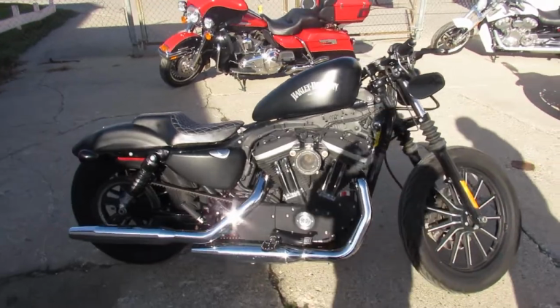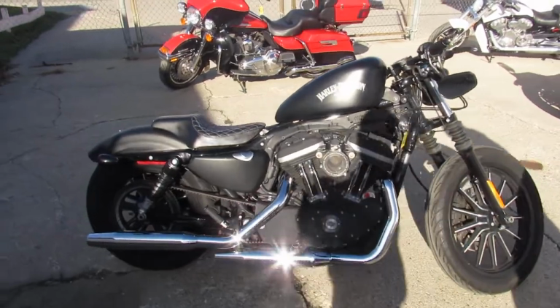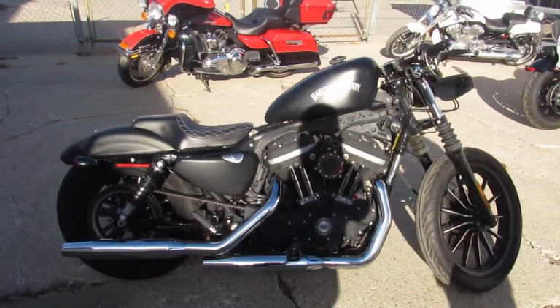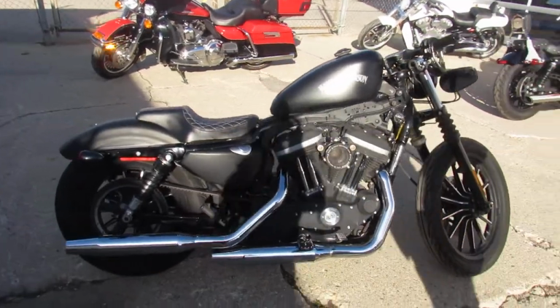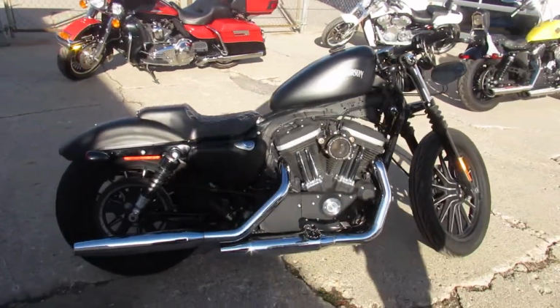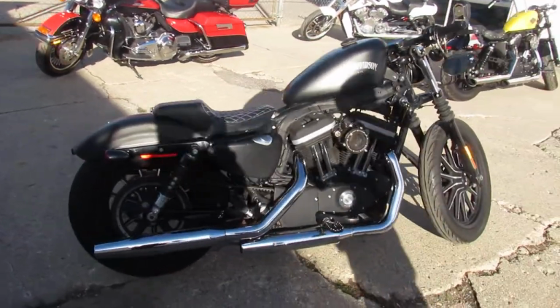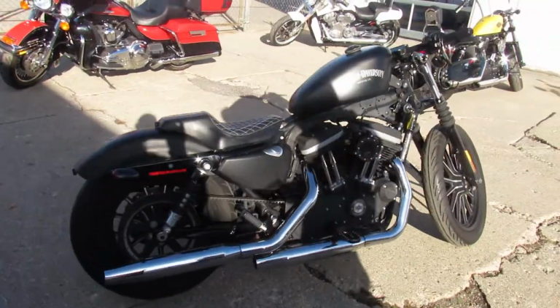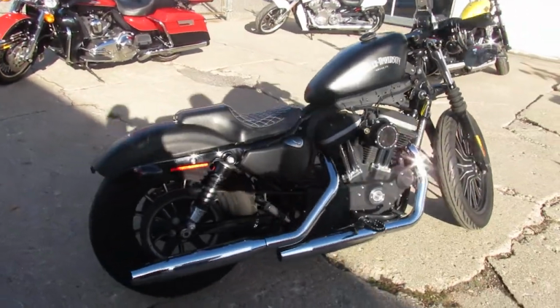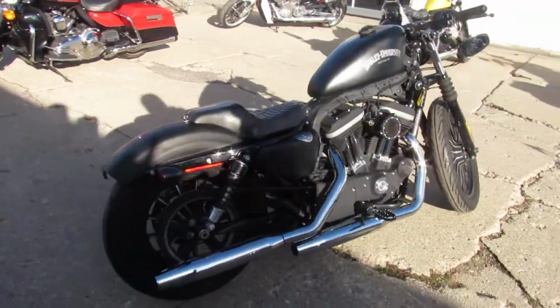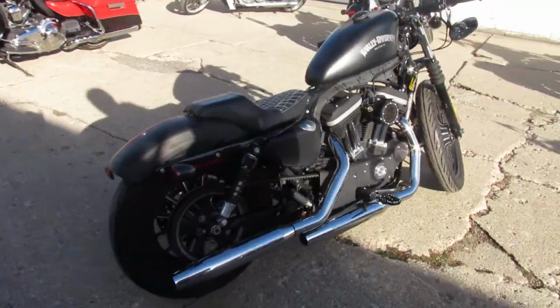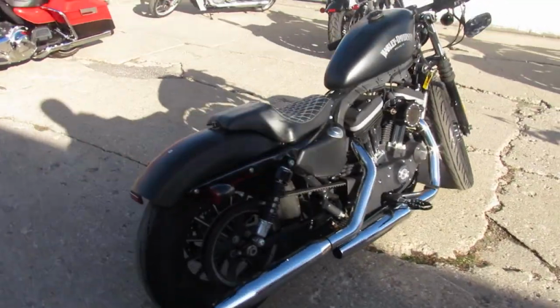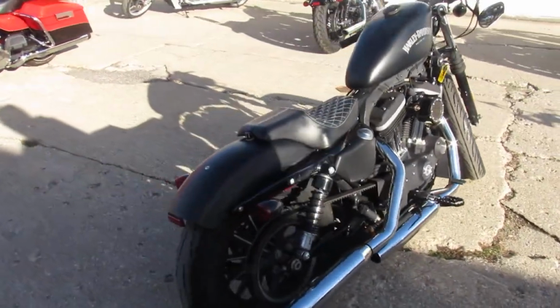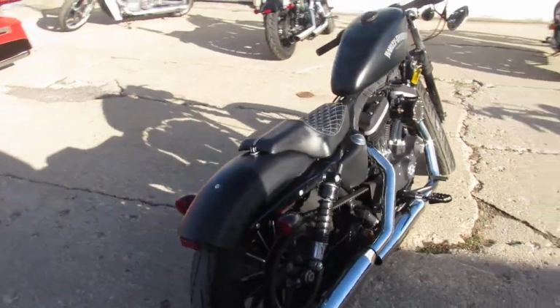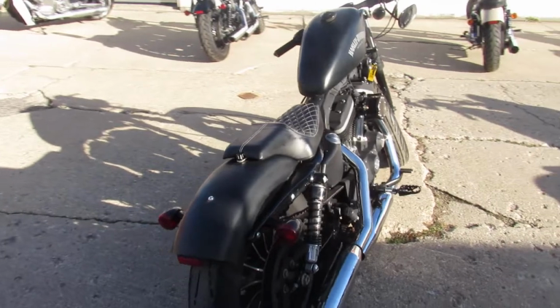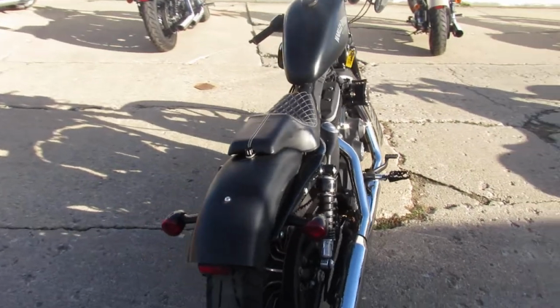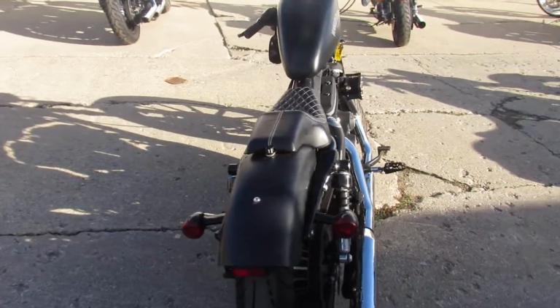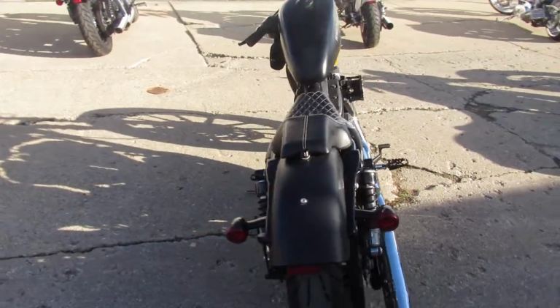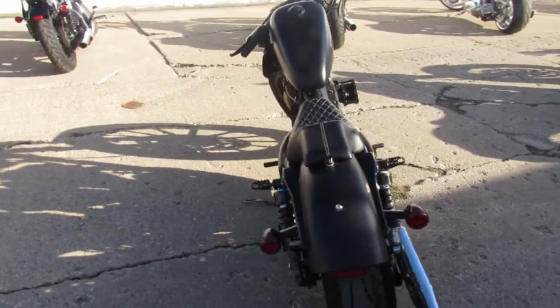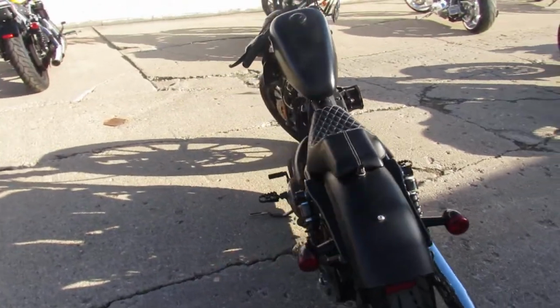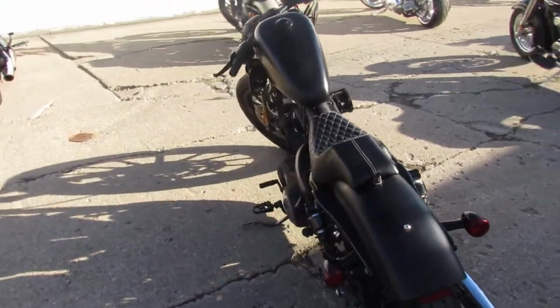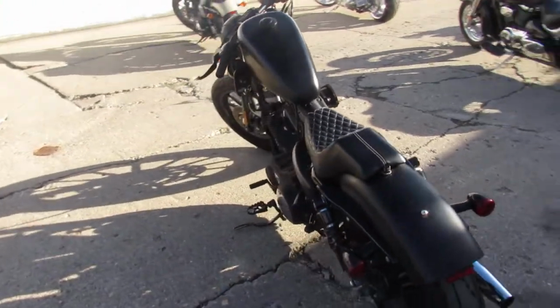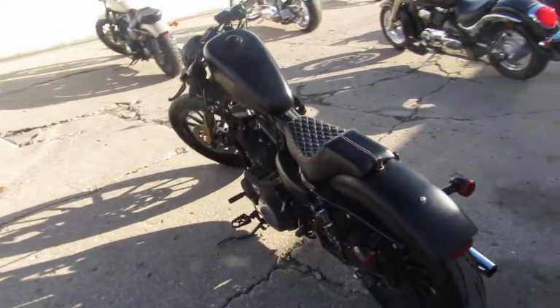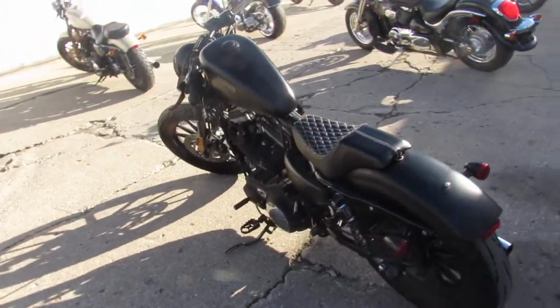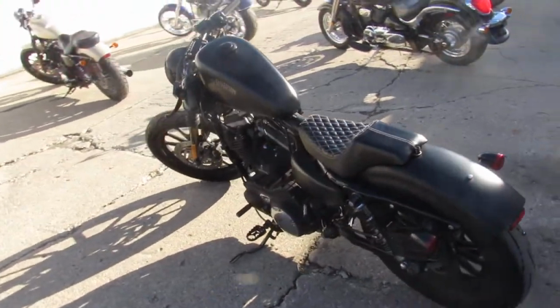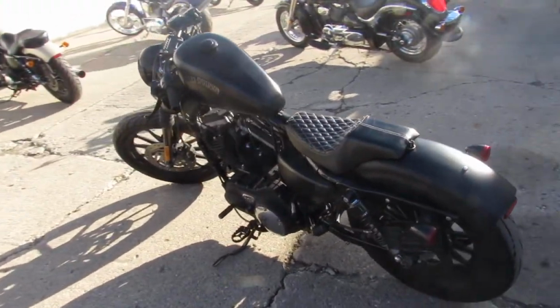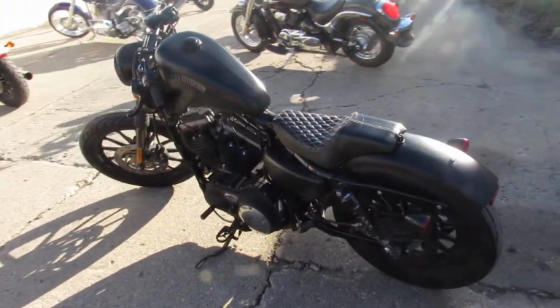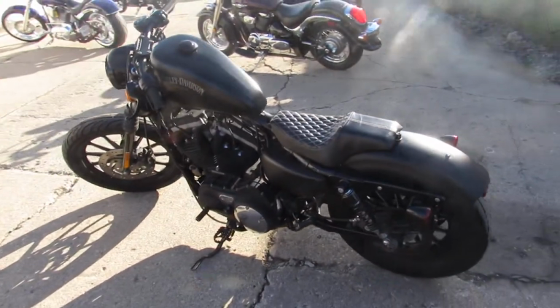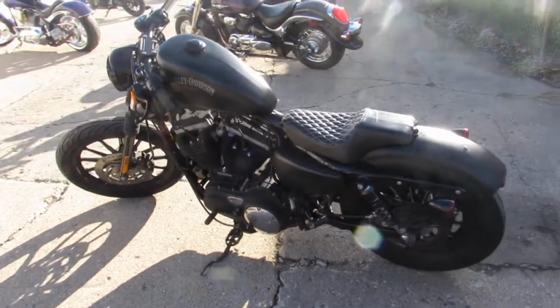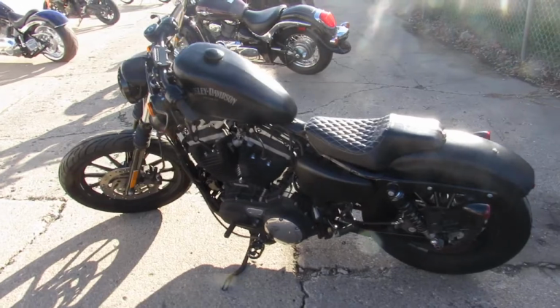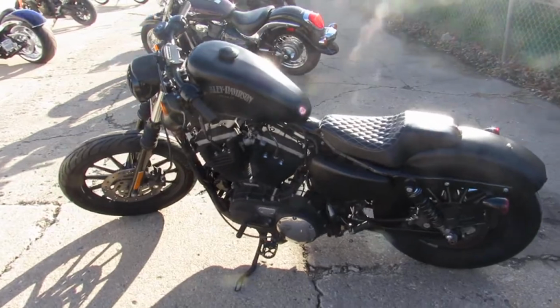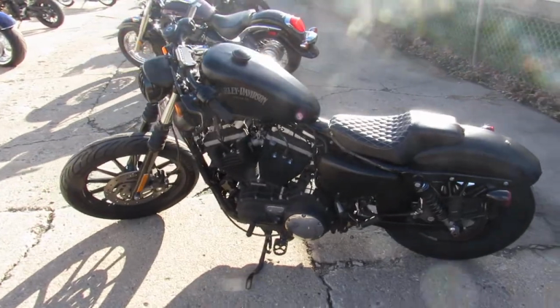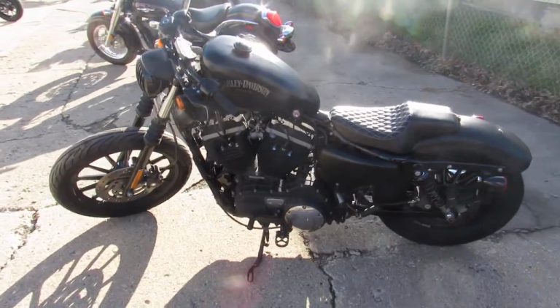Hey guys, it's Approval Powersports. We're doing some videos on our used Harley-Davidsons — we've got over 350 used Harleys in stock, so we've got a nice selection with more coming in. Keep an eye on our website, YouTube channel, and Facebook.